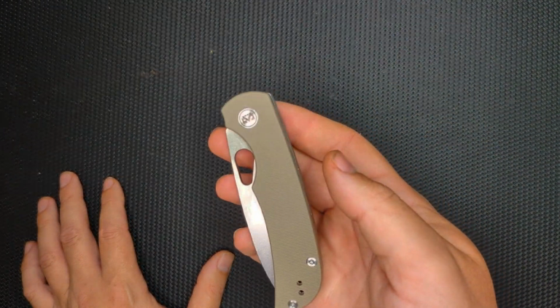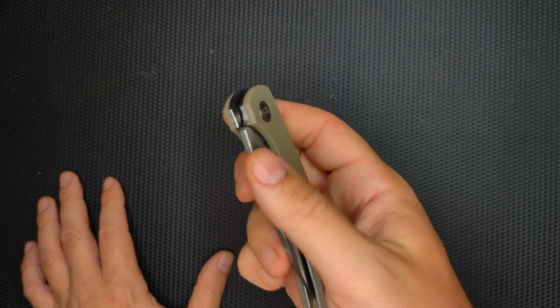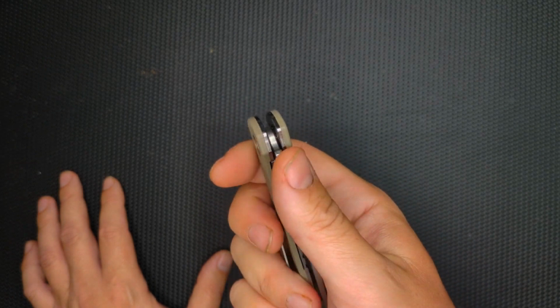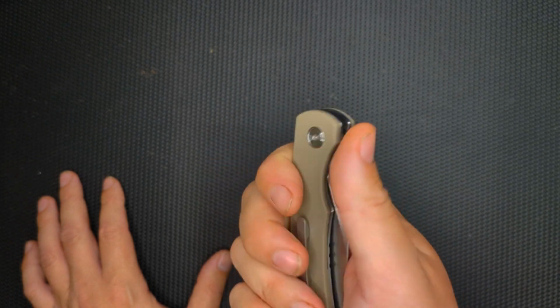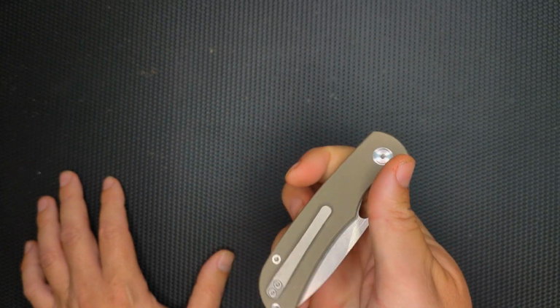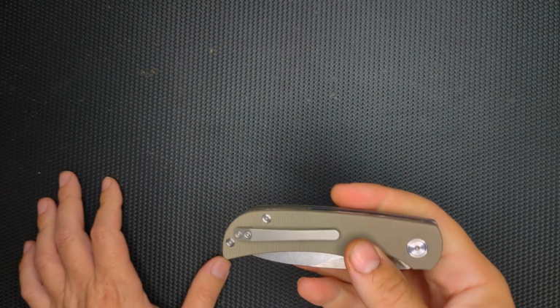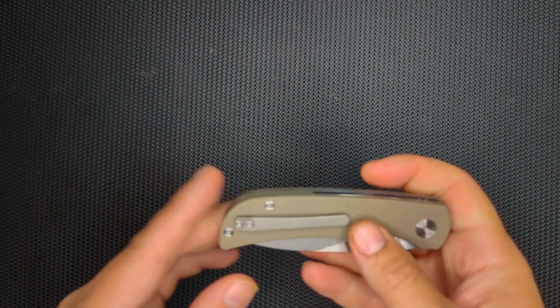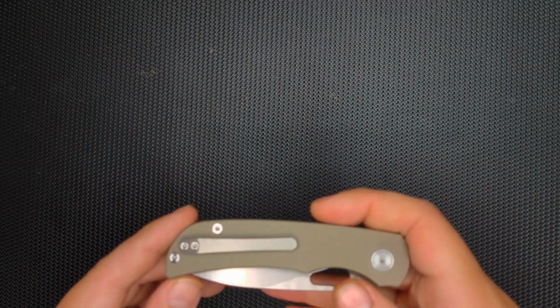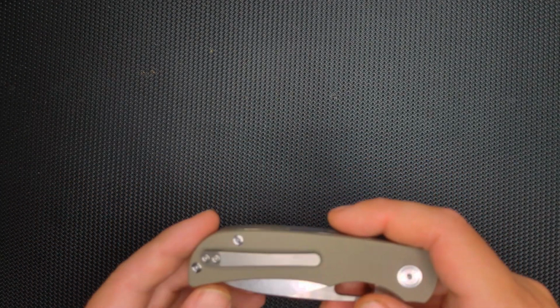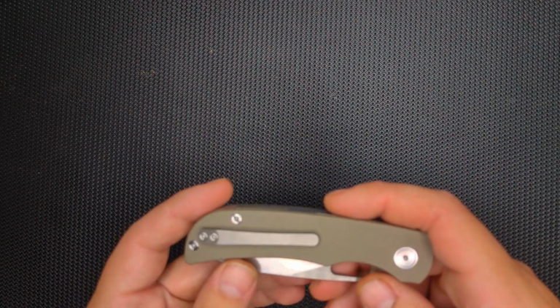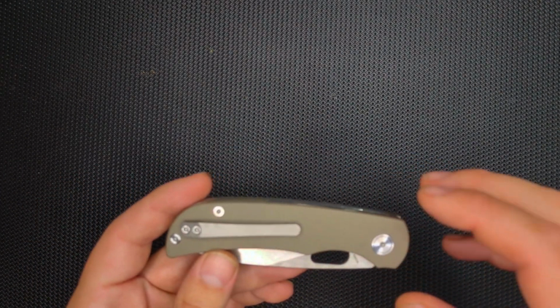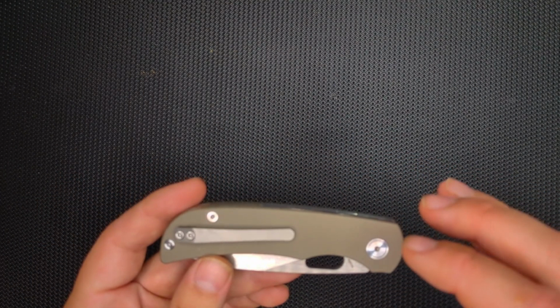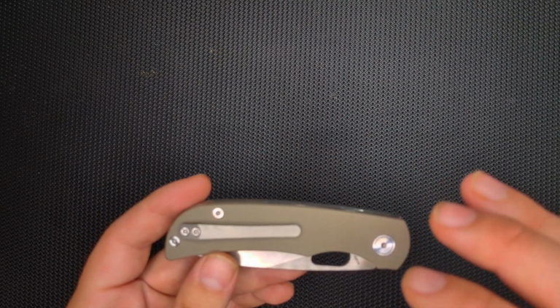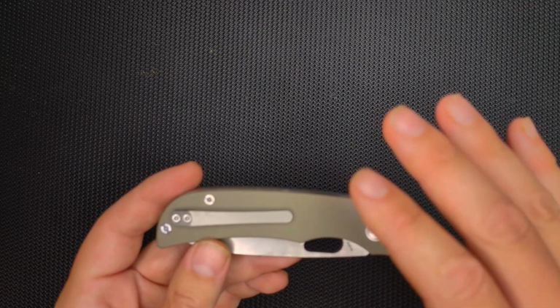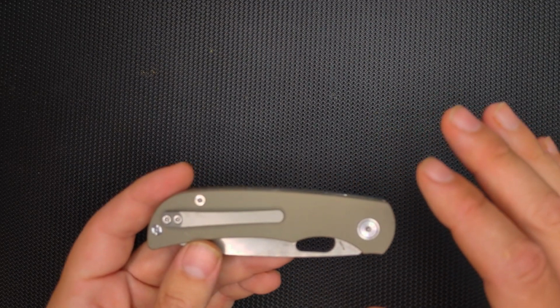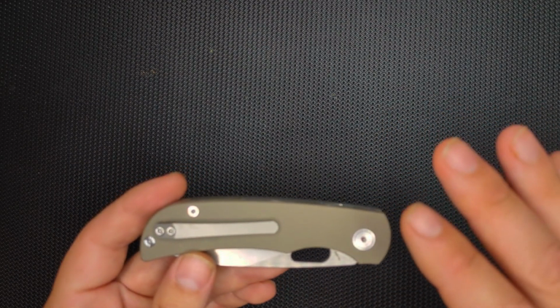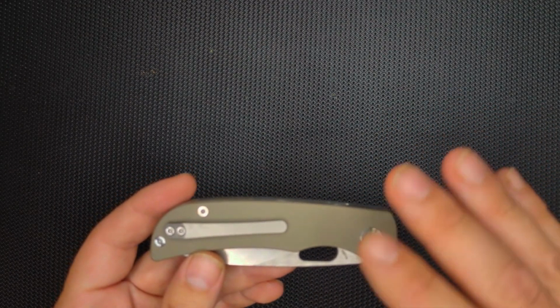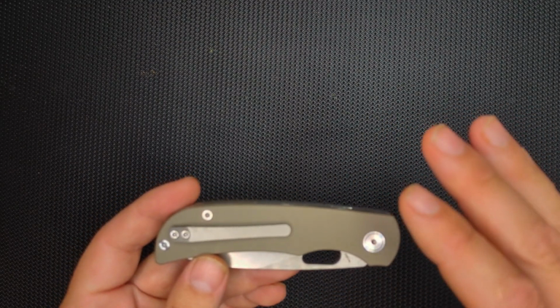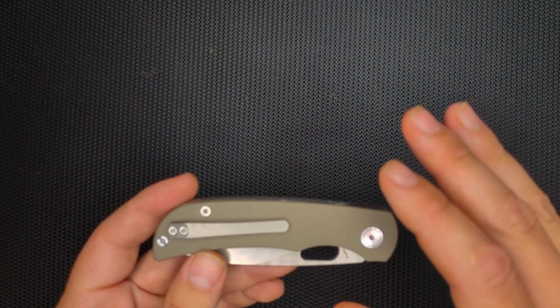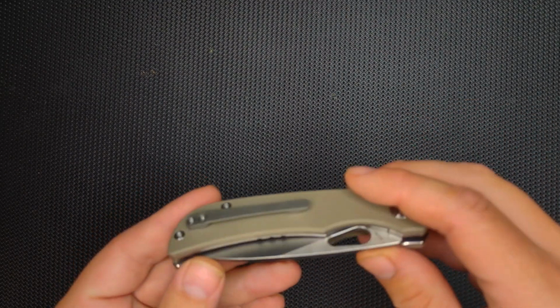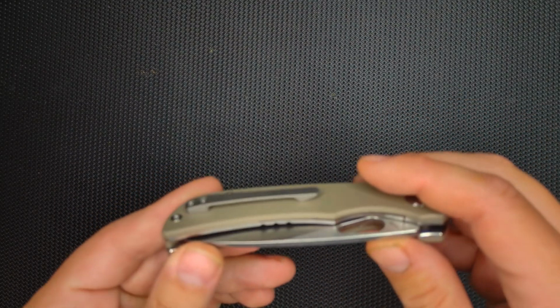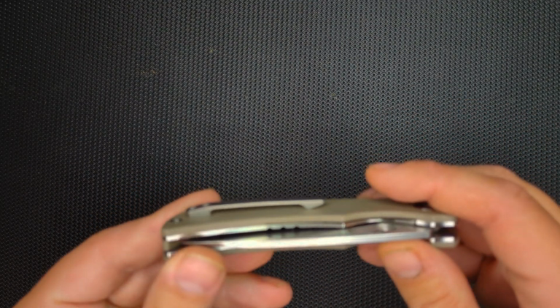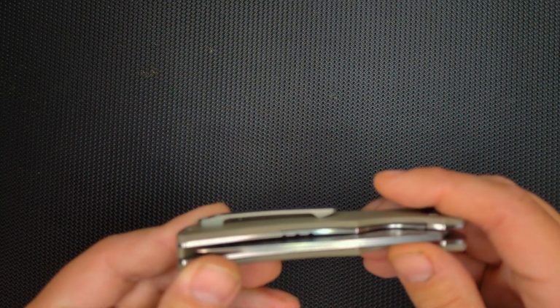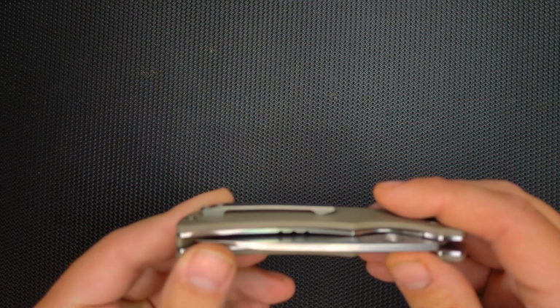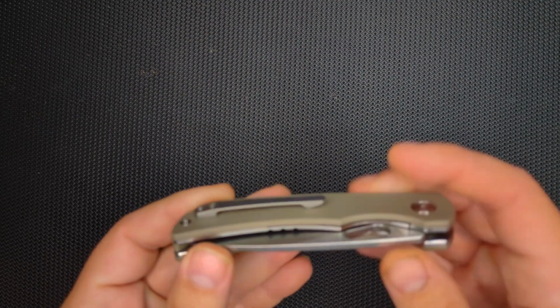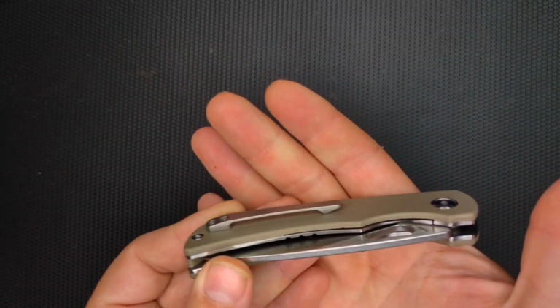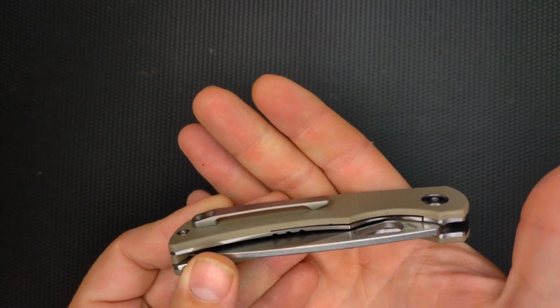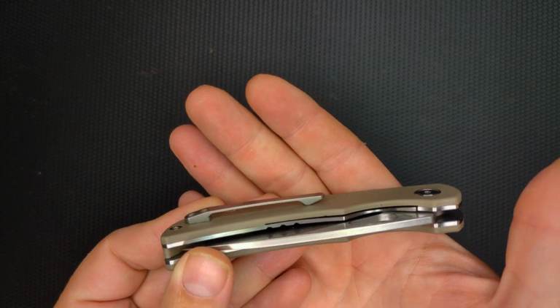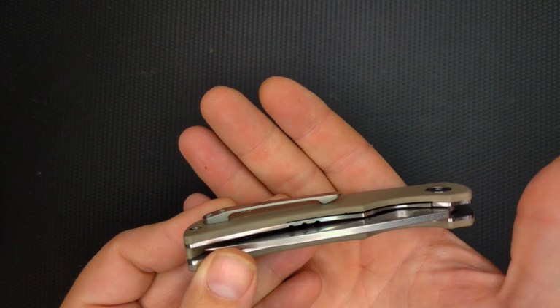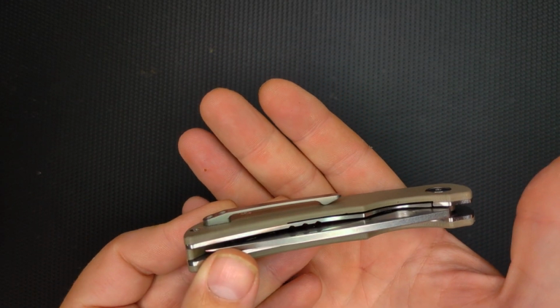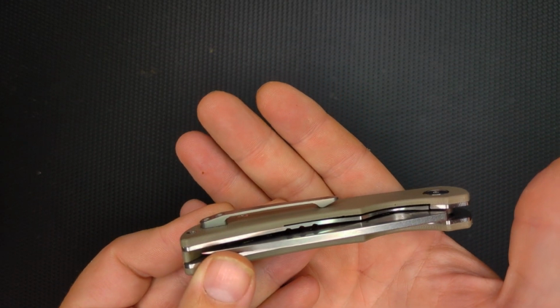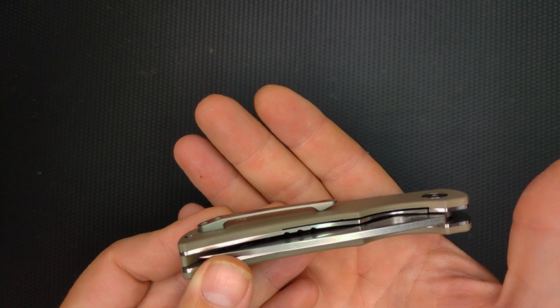The value on this is off the charts. This is $49 — I'll lead with that. And every single one of these McGurran knives comes with a milled titanium clip.